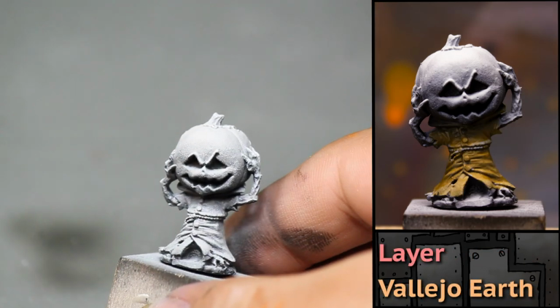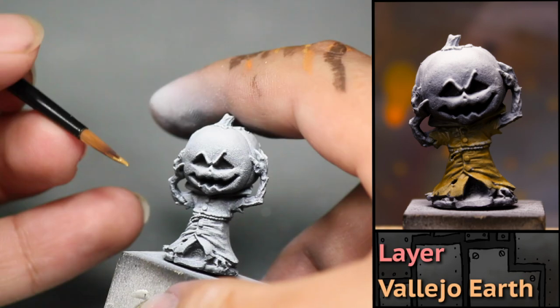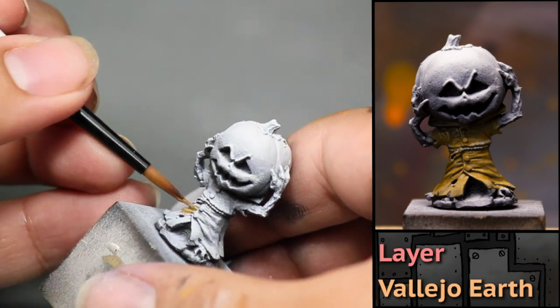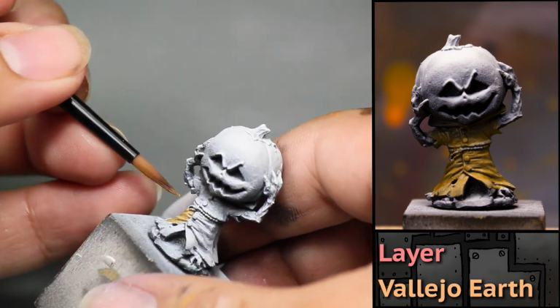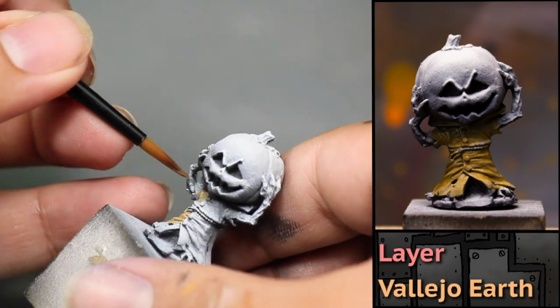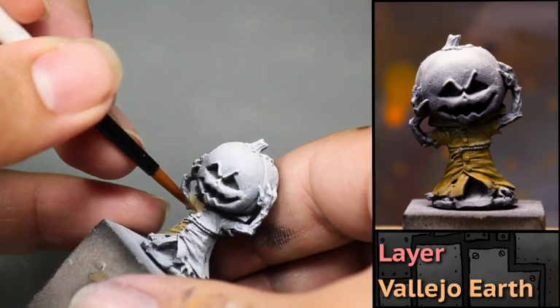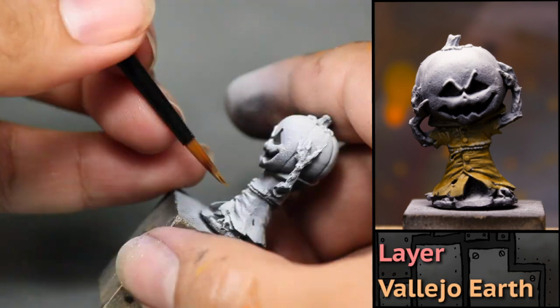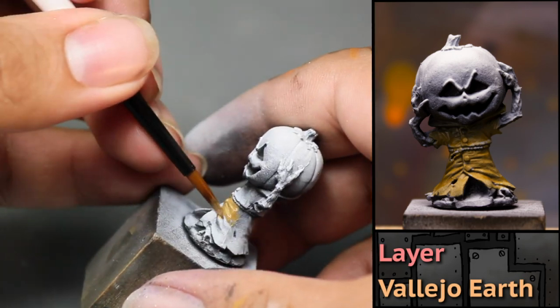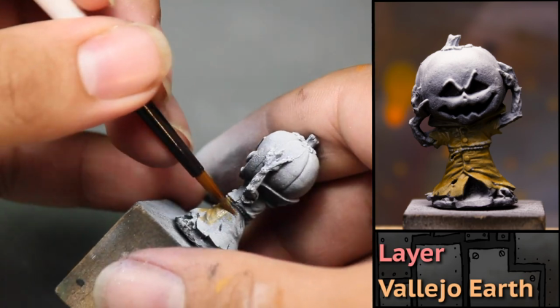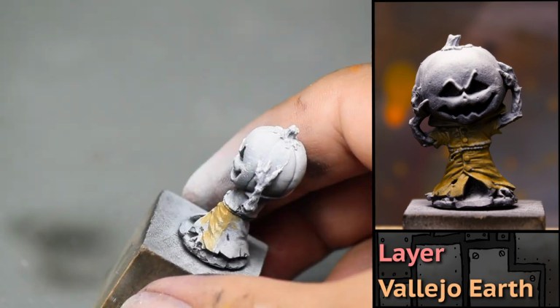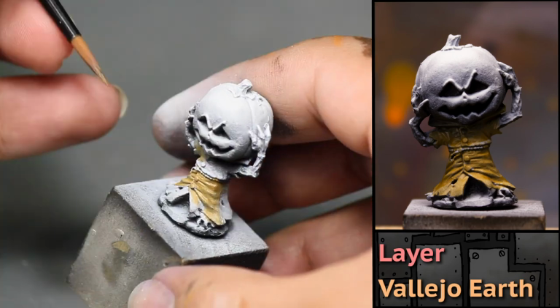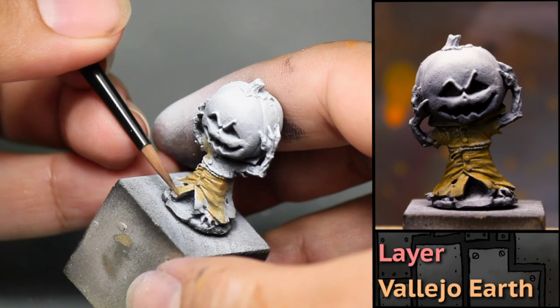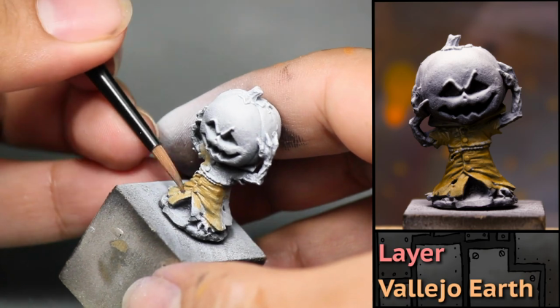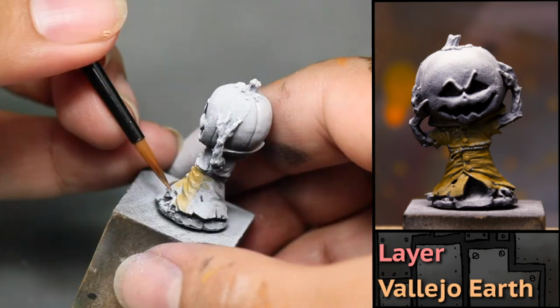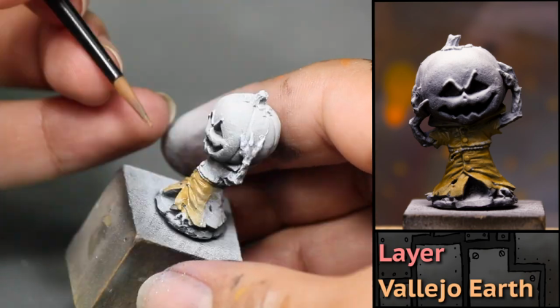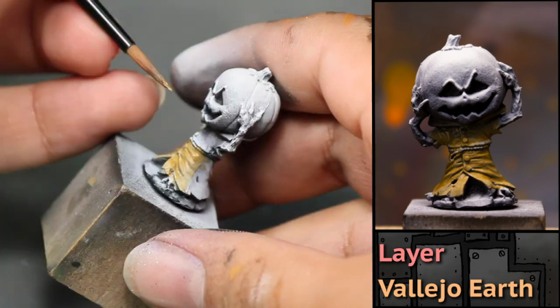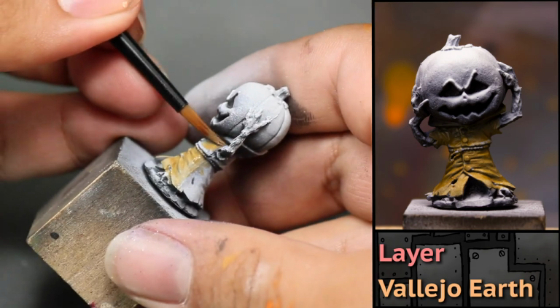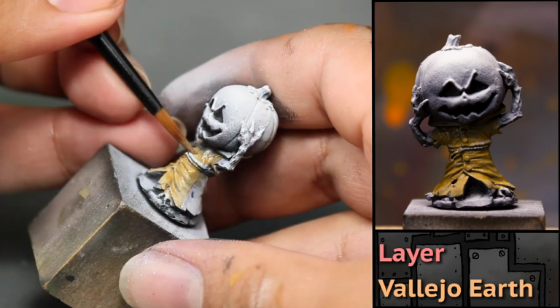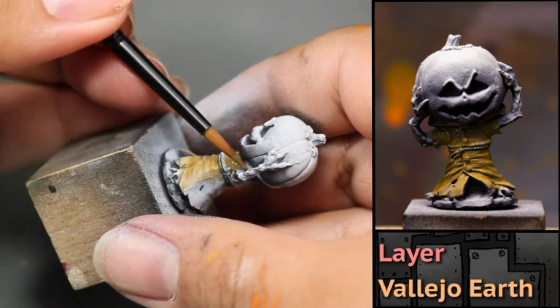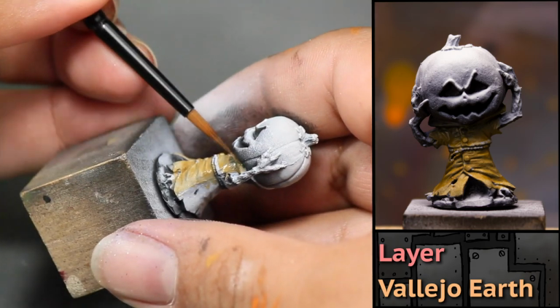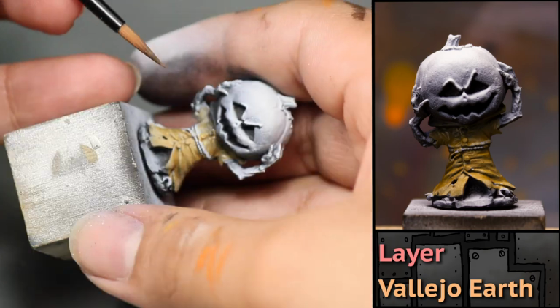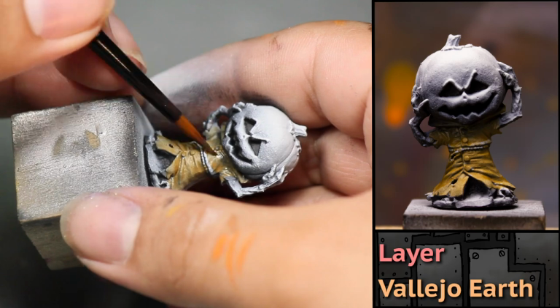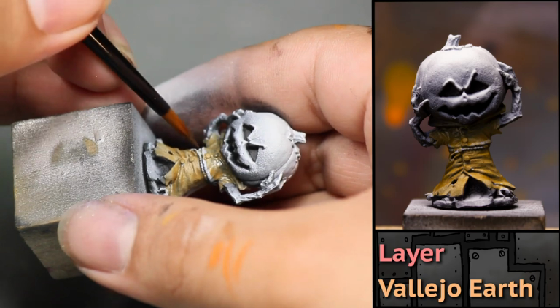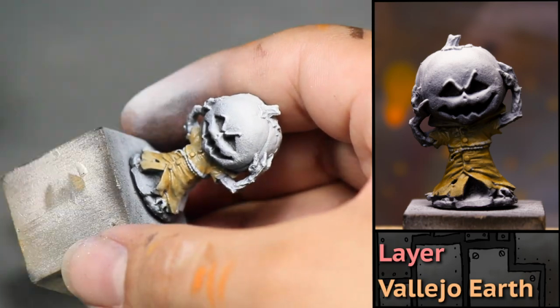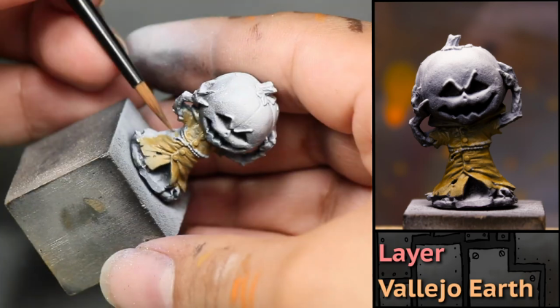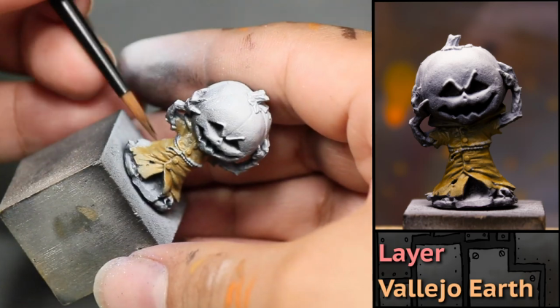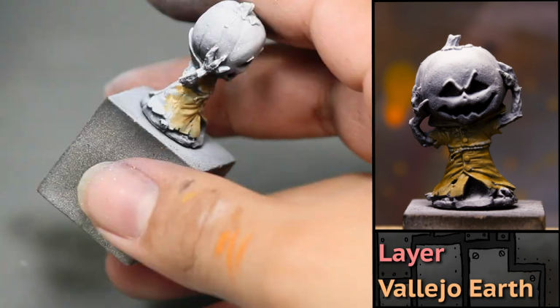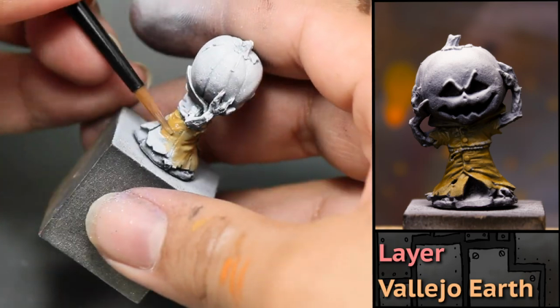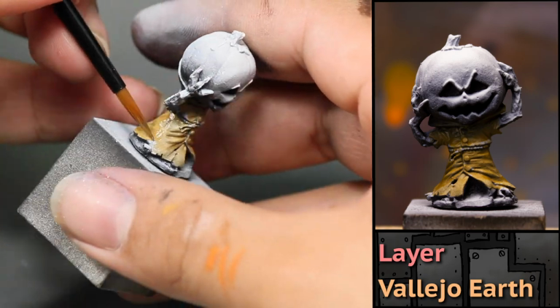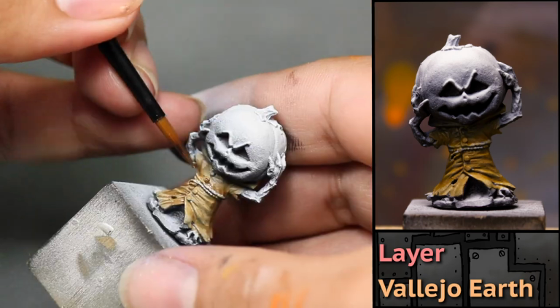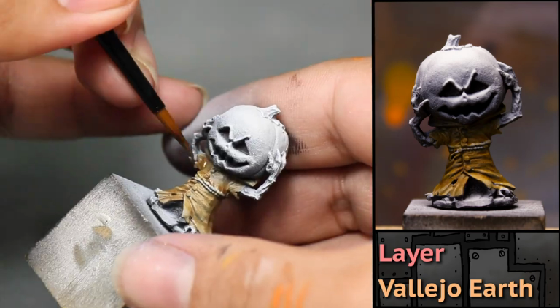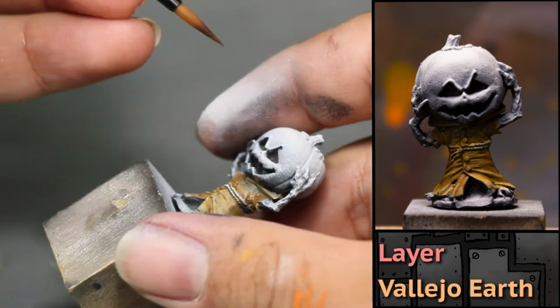Next I painted his little shirt. I'm using some Vallejo Earth mixed with matte medium to make it a little bit more transparent. When painting small stuff, it might seem like you need your tiniest brush, but really you should always use the biggest brush you can comfortably use. It really speeds things up.